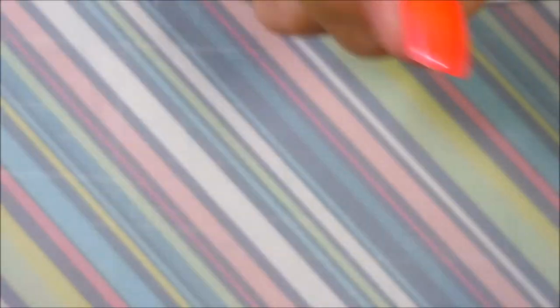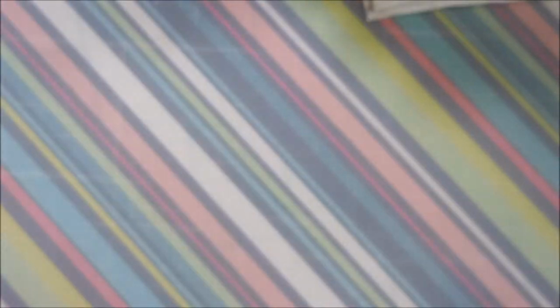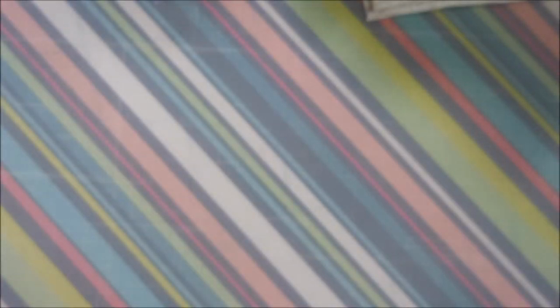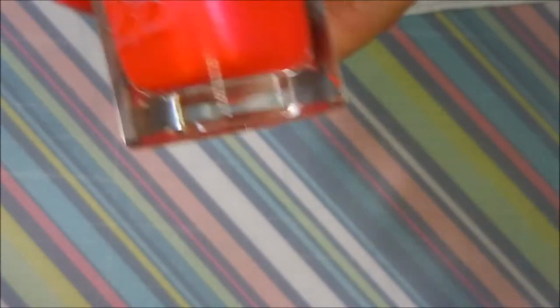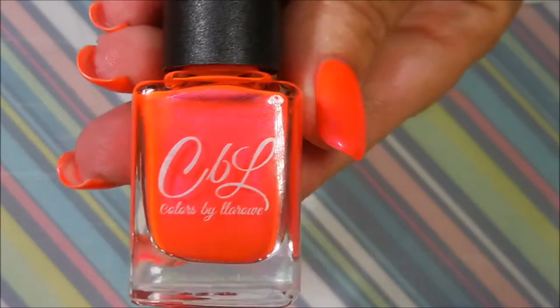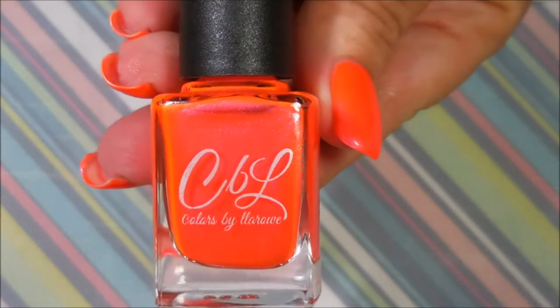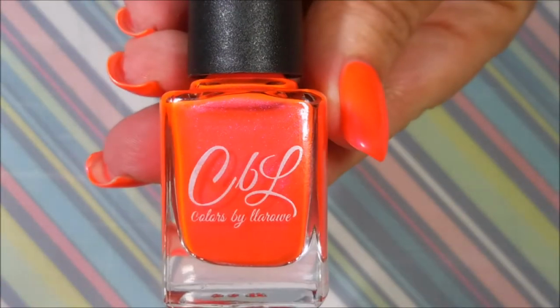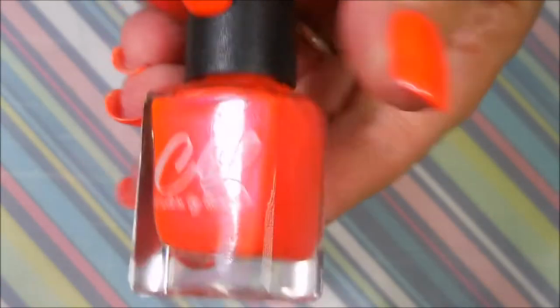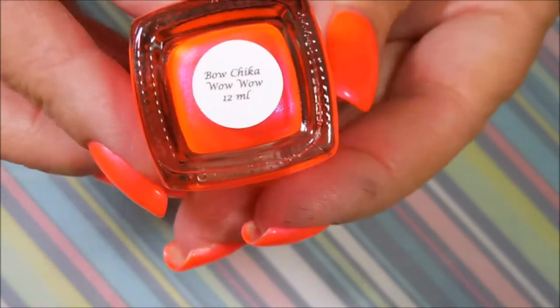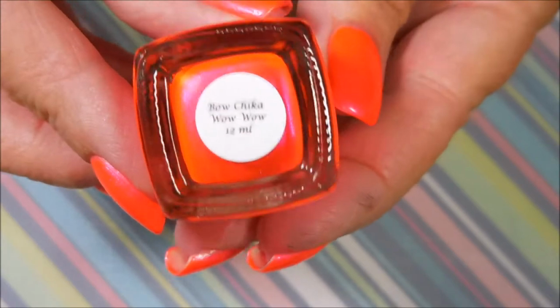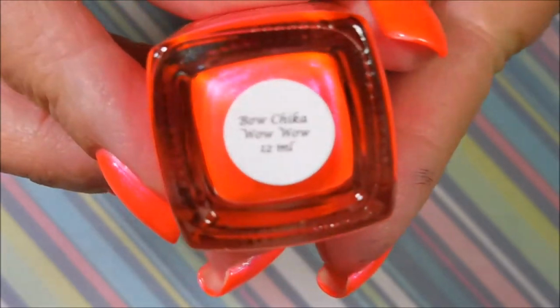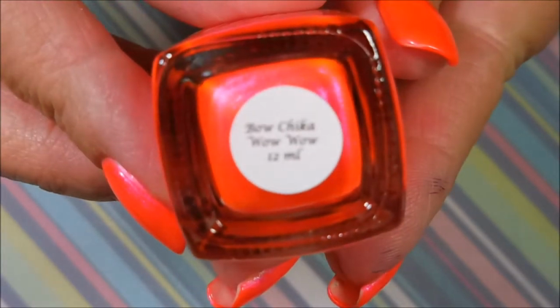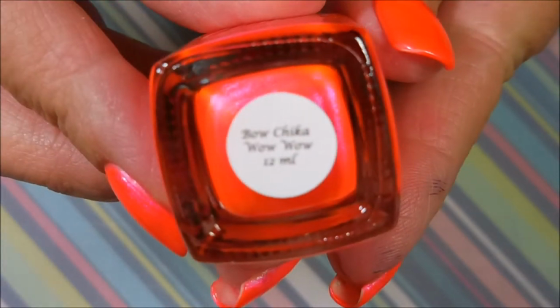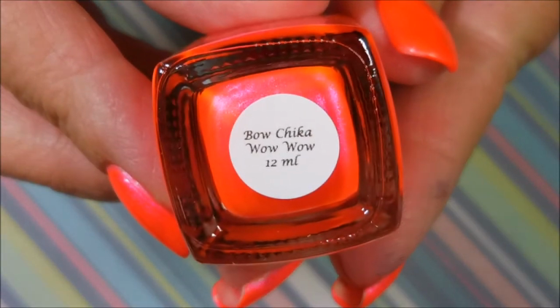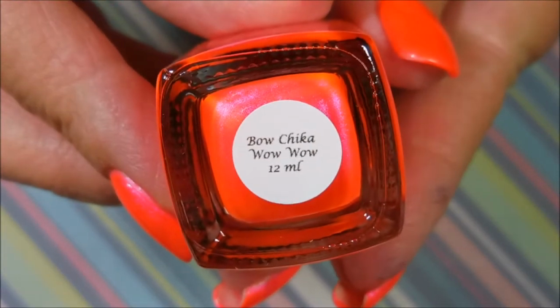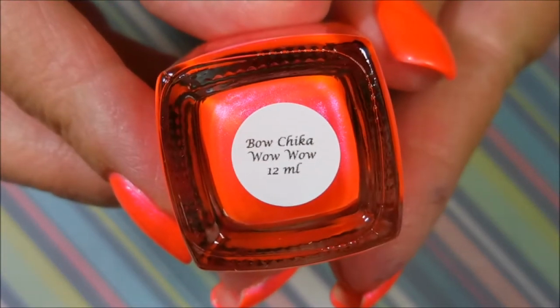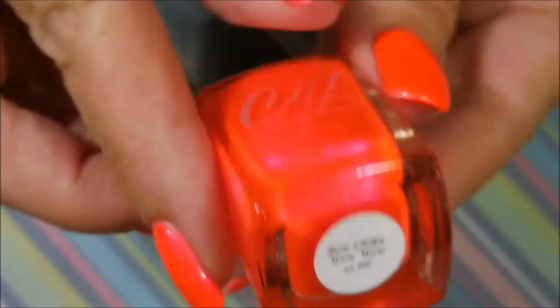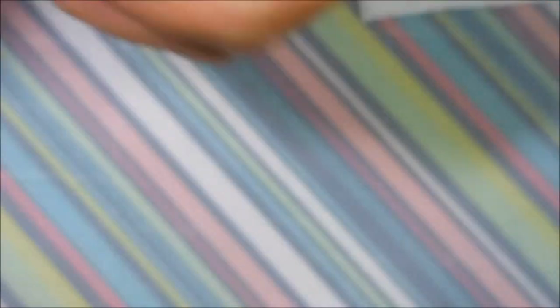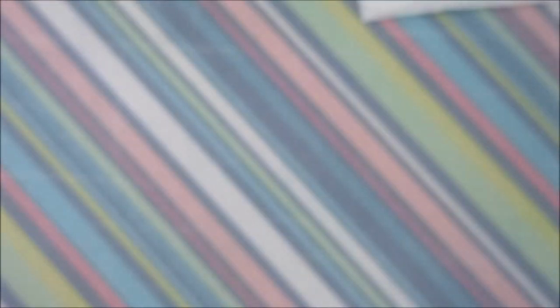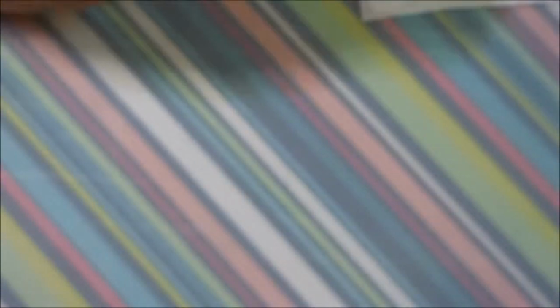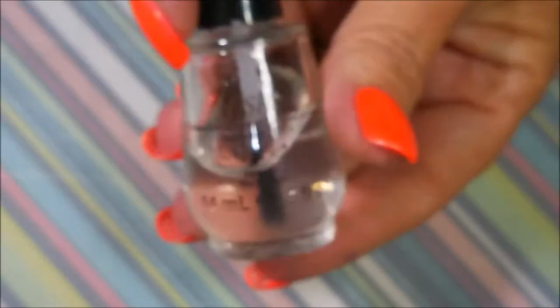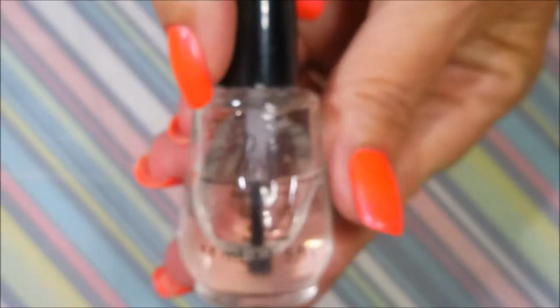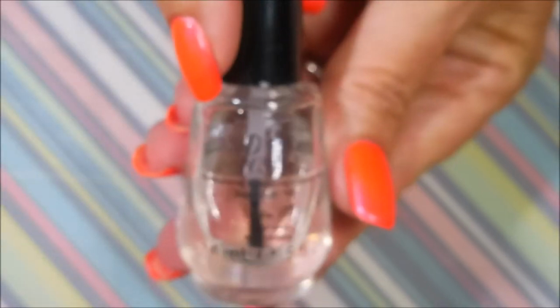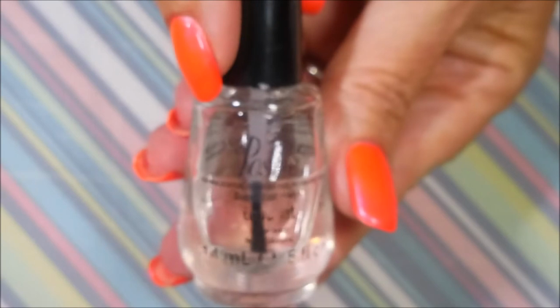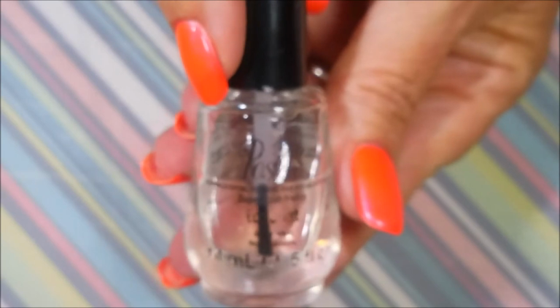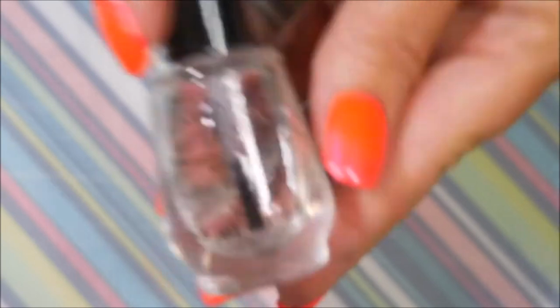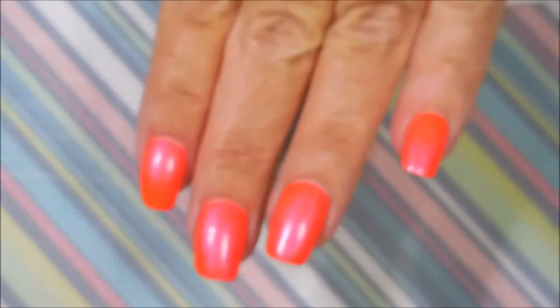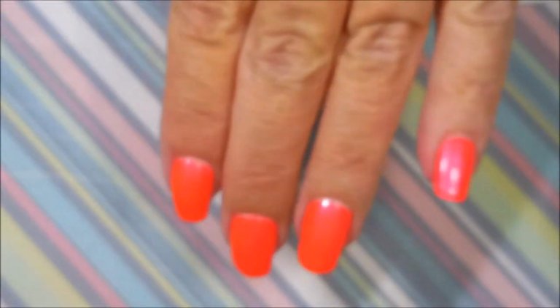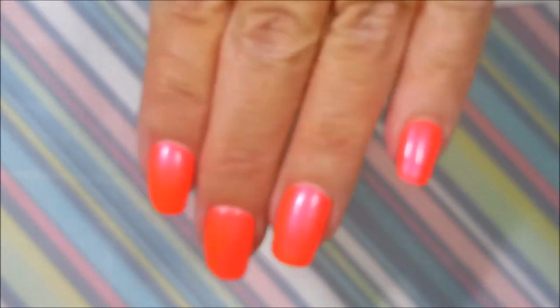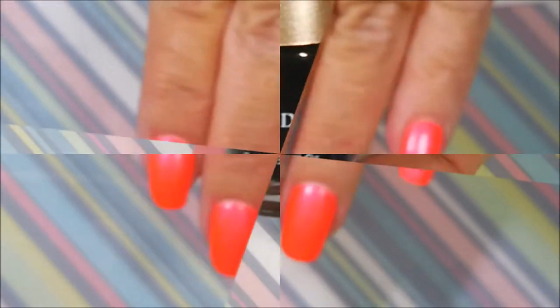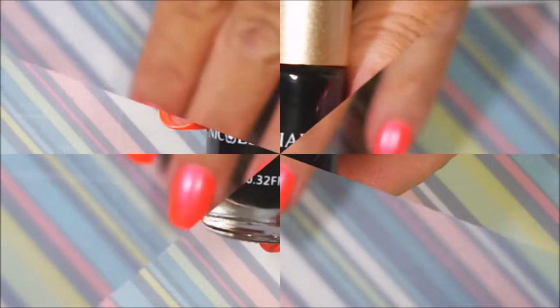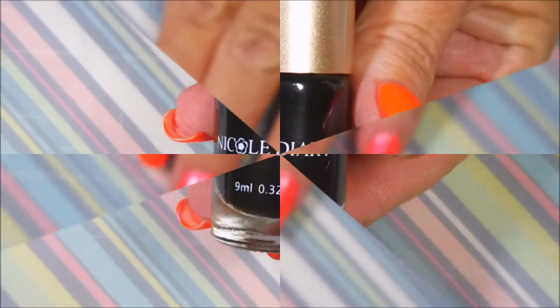I started off with Nelteak's Formula 2 as my base and here's Colors by LaRoe, Bow Chicka Wow Wow, sent to me by Sissy Chick, and I've topped it off with Posh. Now I have worn this manicure for three days.